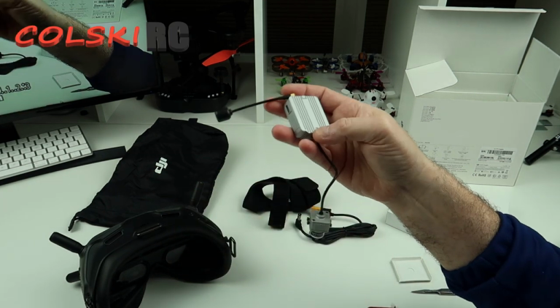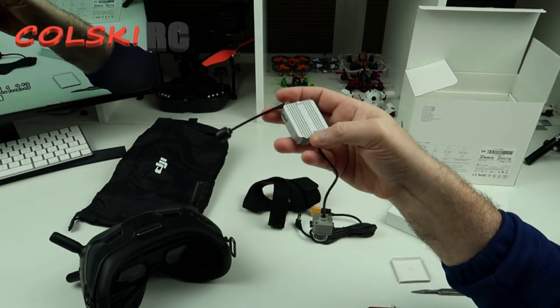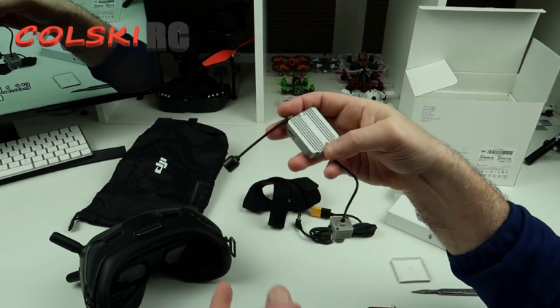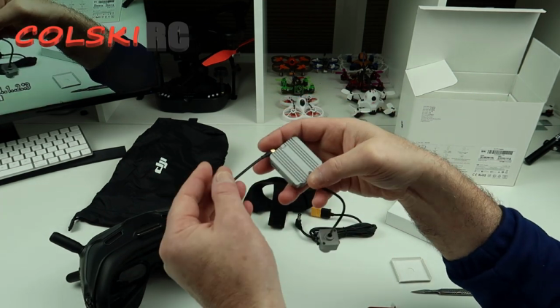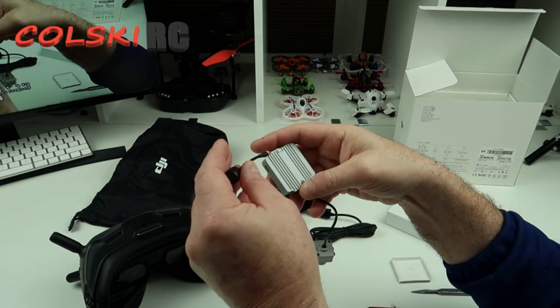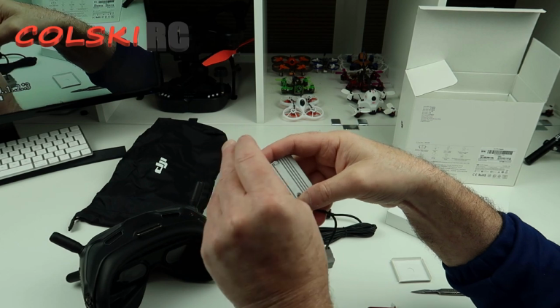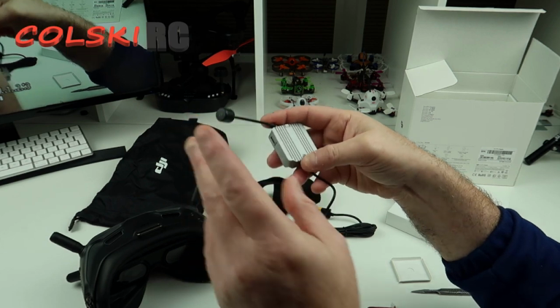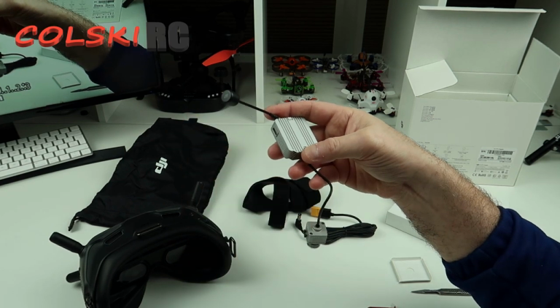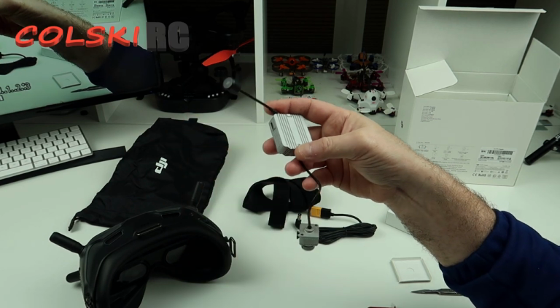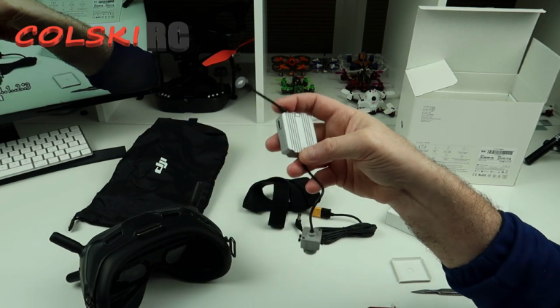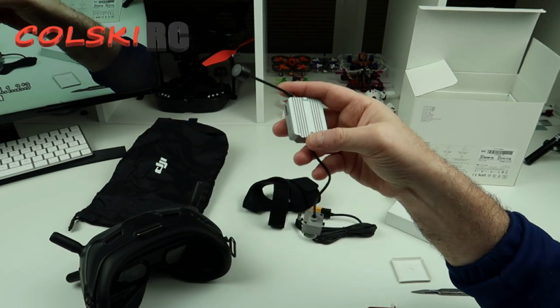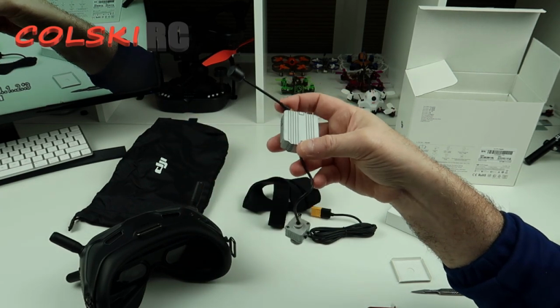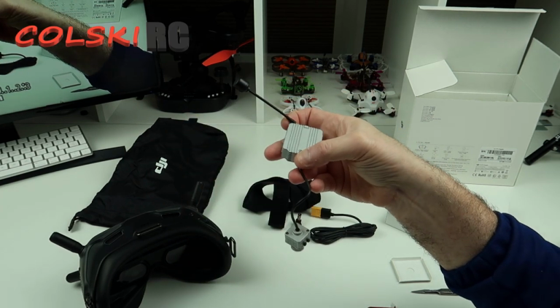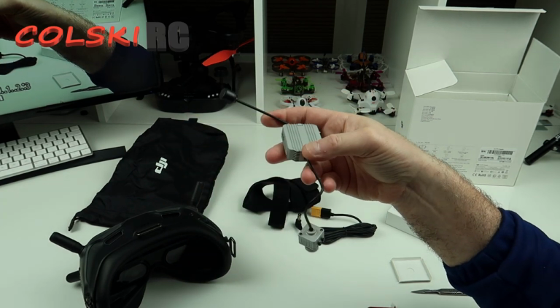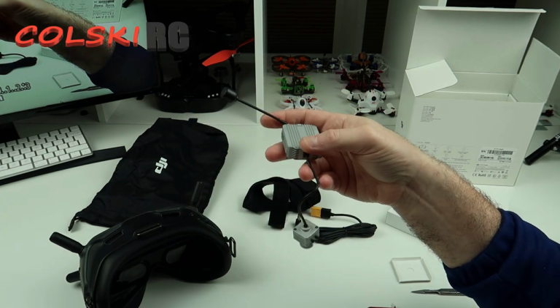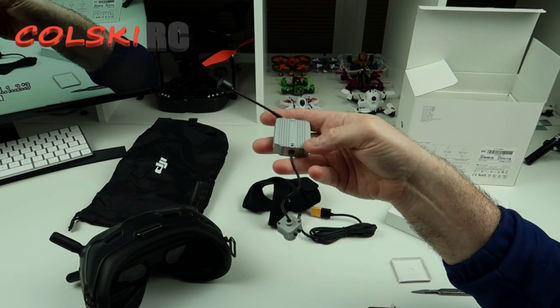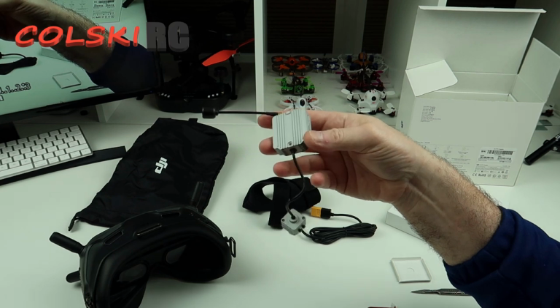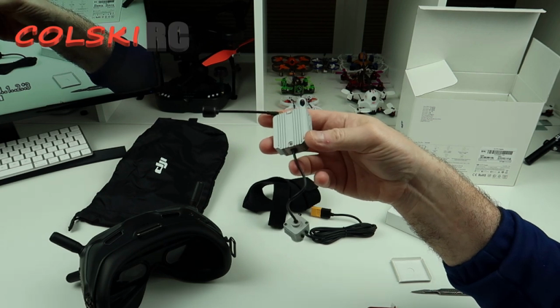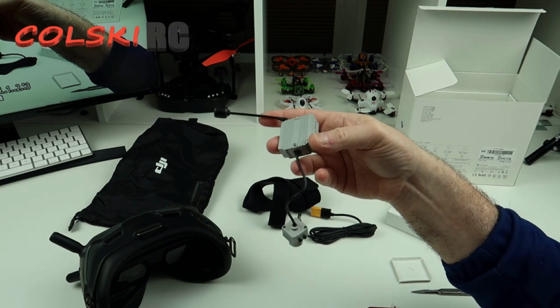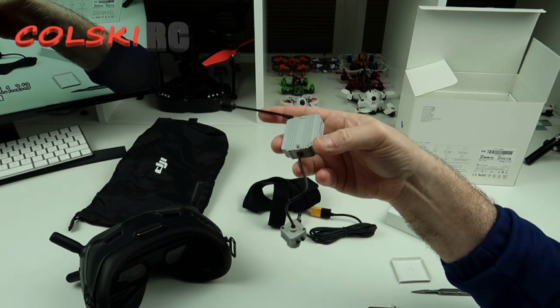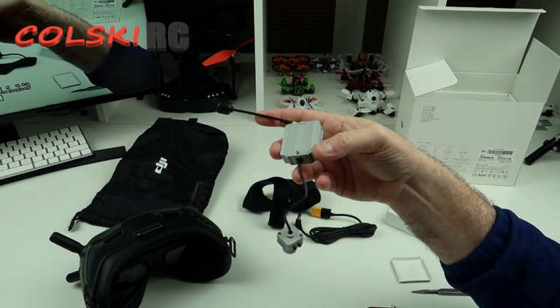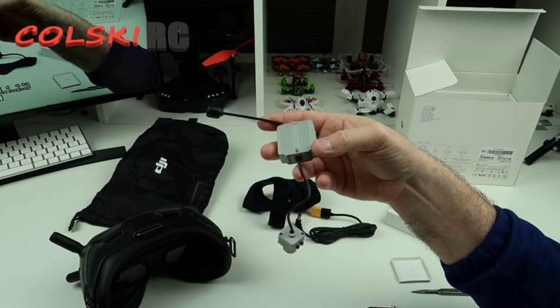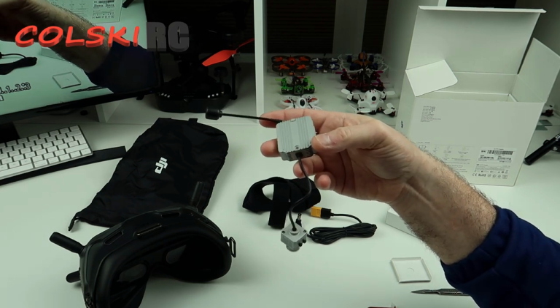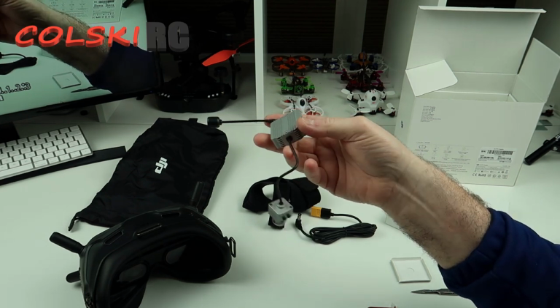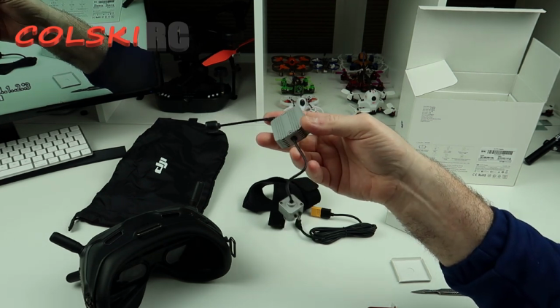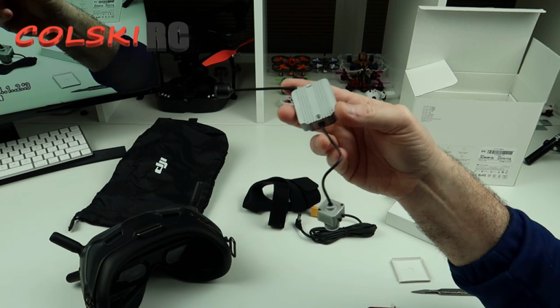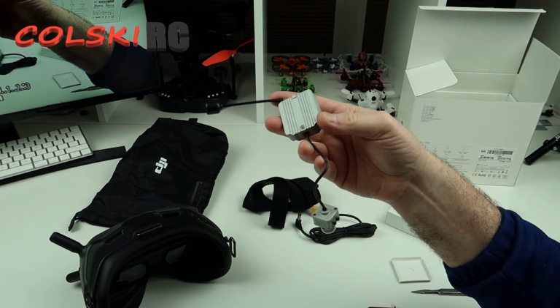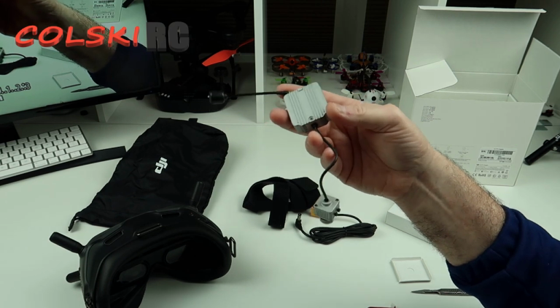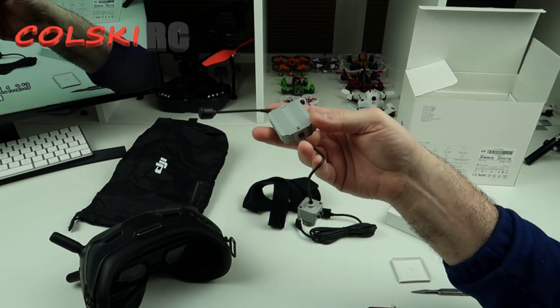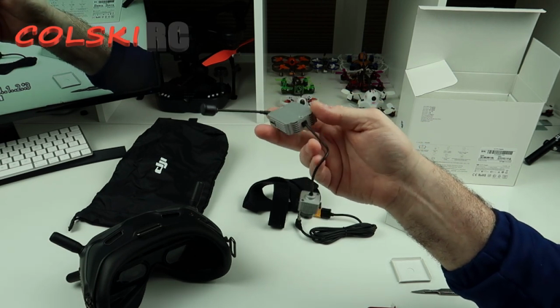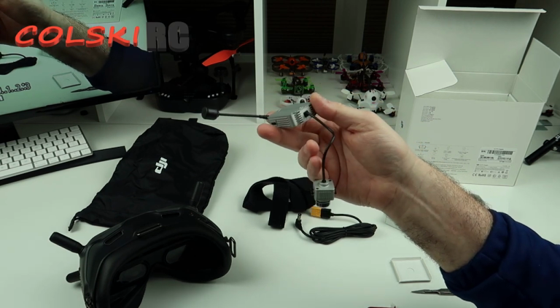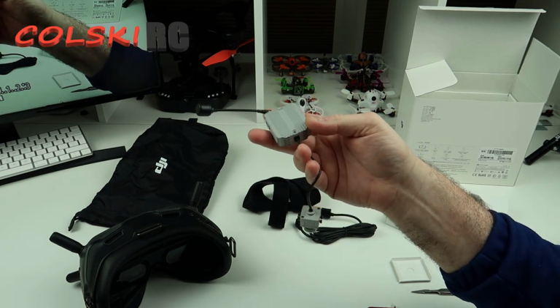Don't be confused by the fact I'm selling my drones, because I'm not selling them all. I'm still going to do camera drones, but I'm only being very selective on what I do, and I certainly won't be doing anything that I don't really fancy doing. I'm still contemplating whether to buy the Mavic Mini when it comes out.